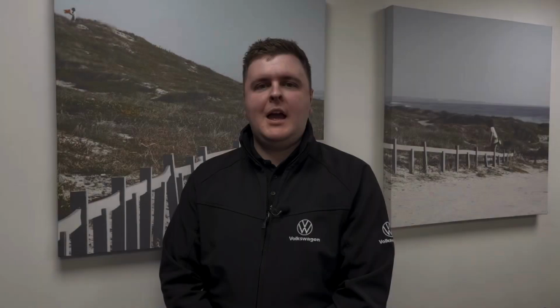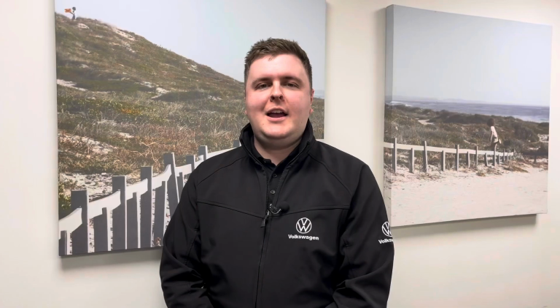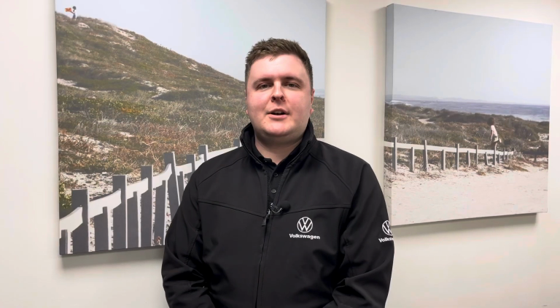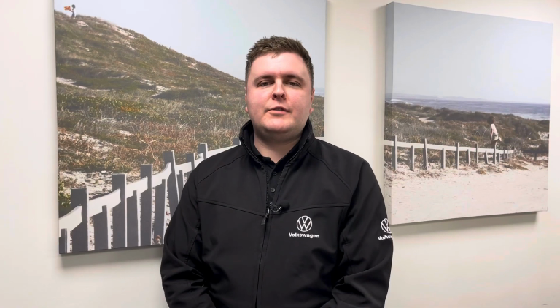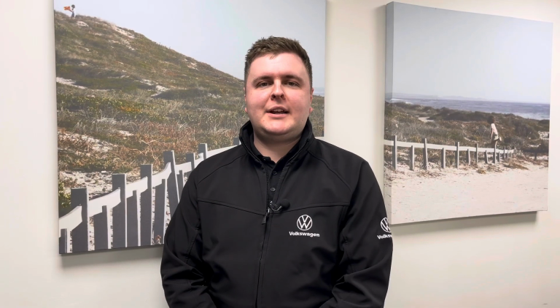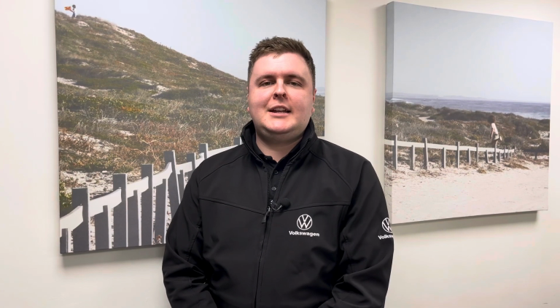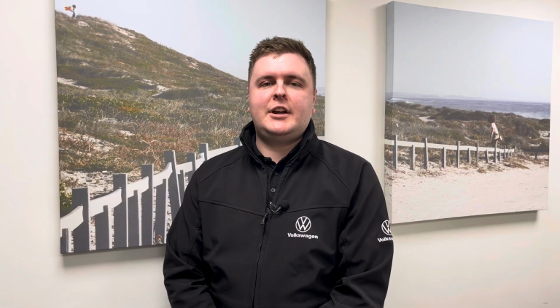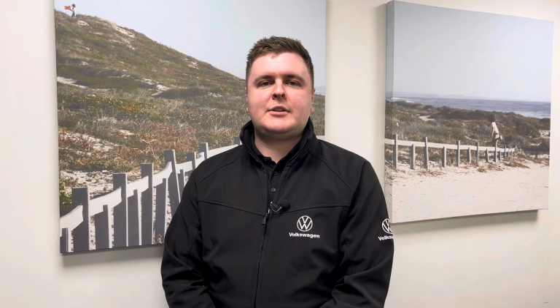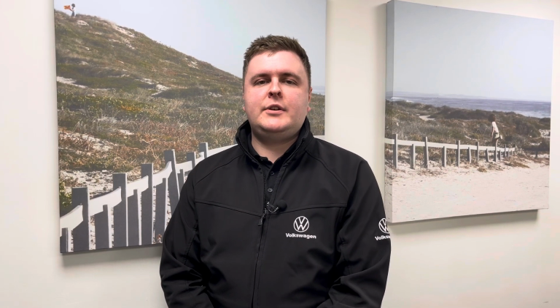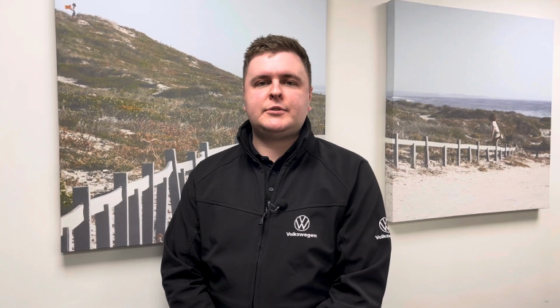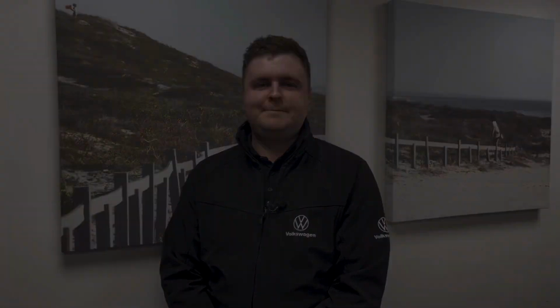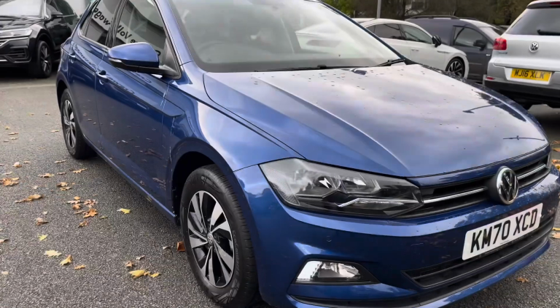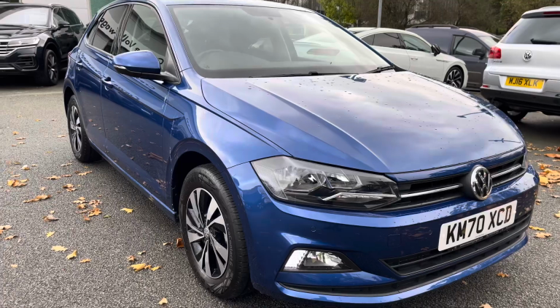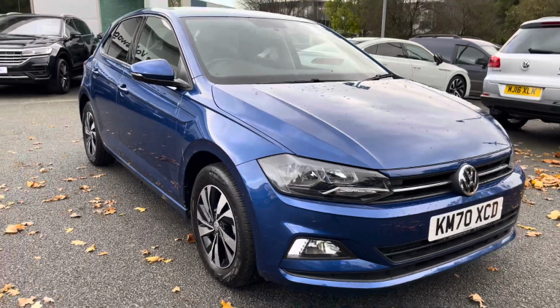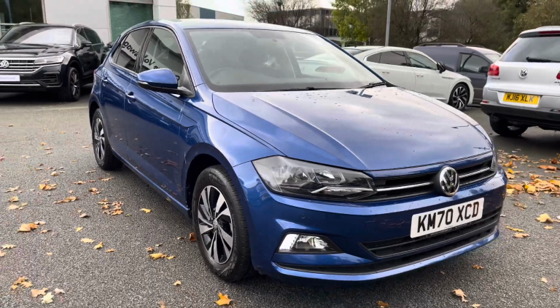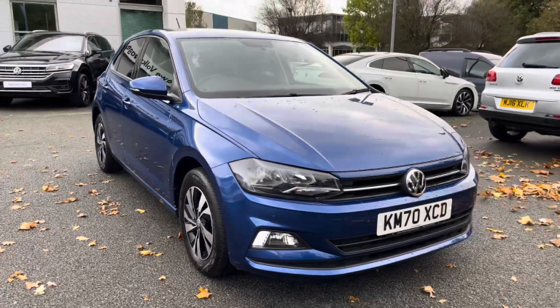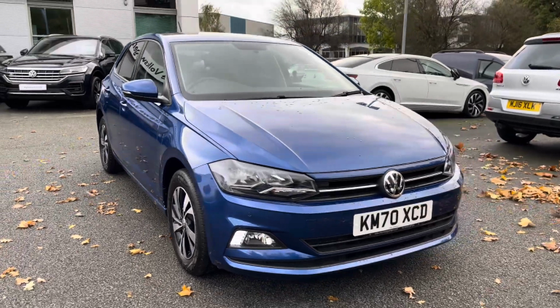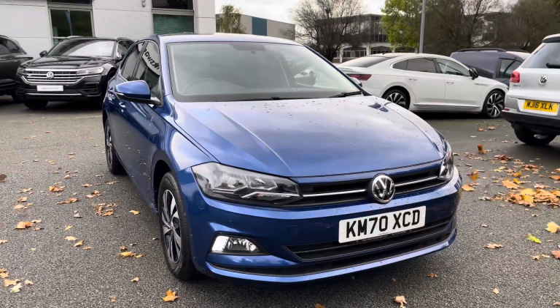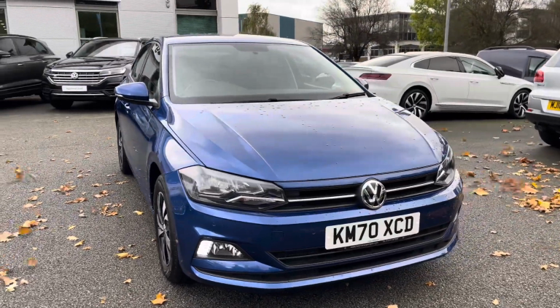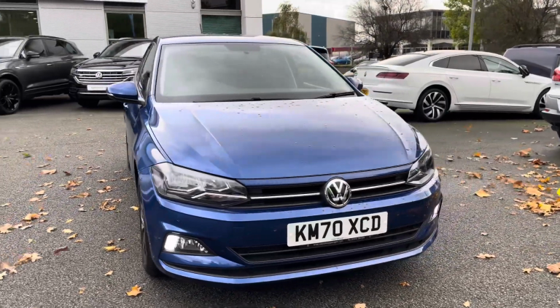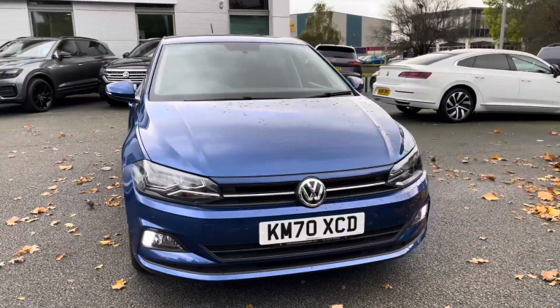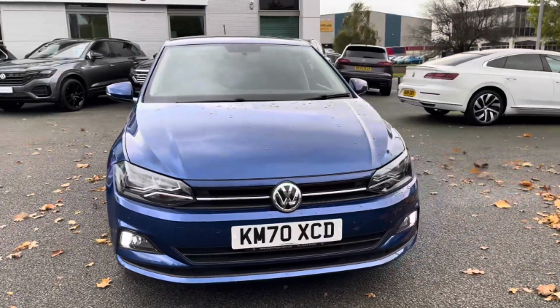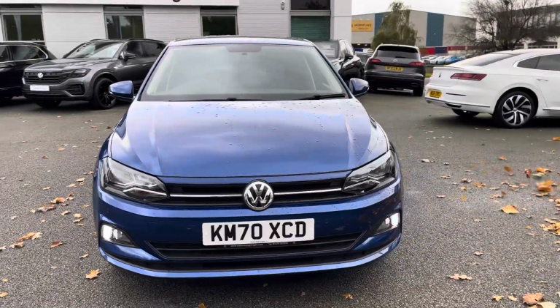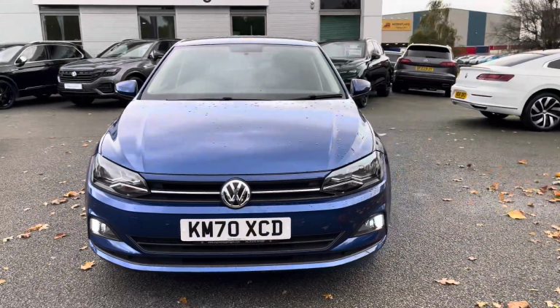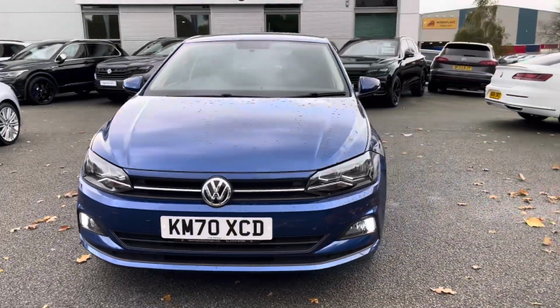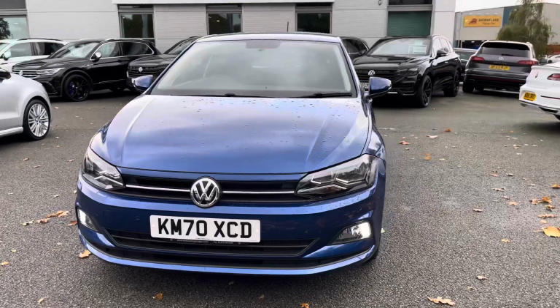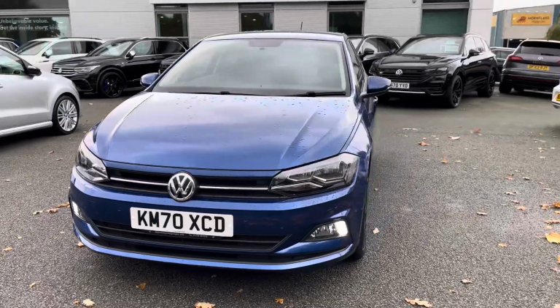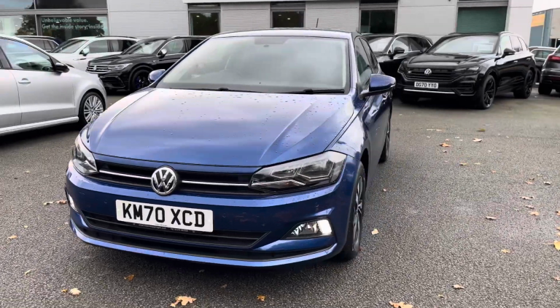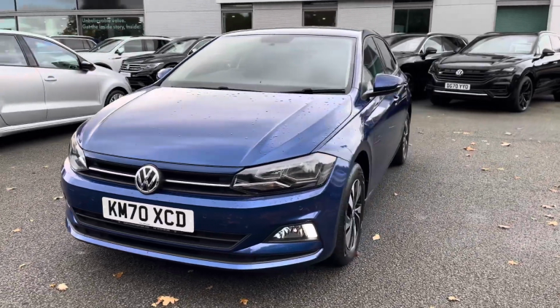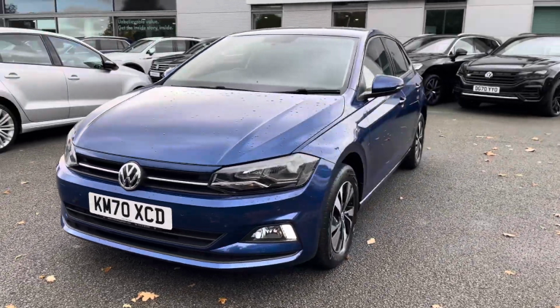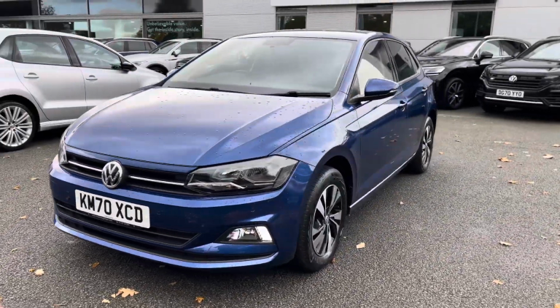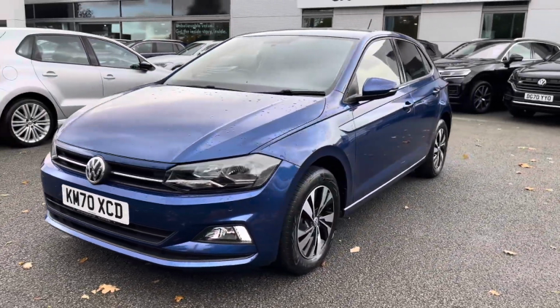Hi, I'm Jack from Crew Volkswagen and I'm going to show you around this approved used Volkswagen. This is the Polo Match, finished in a lovely reef blue metallic paint, featuring the one-litre petrol engine producing 80ps with a five-speed manual gearbox.